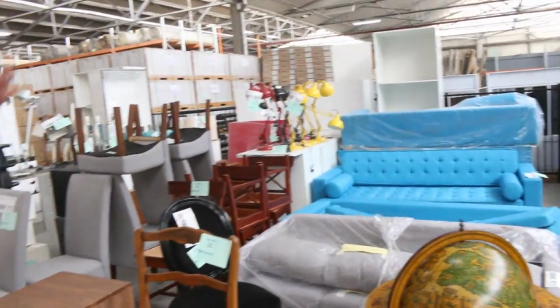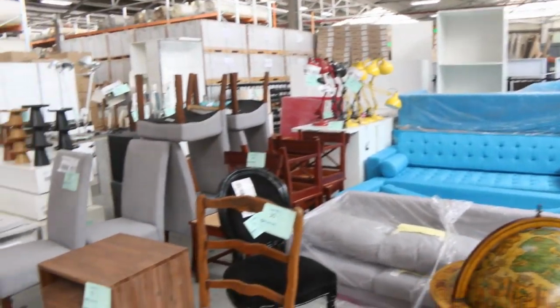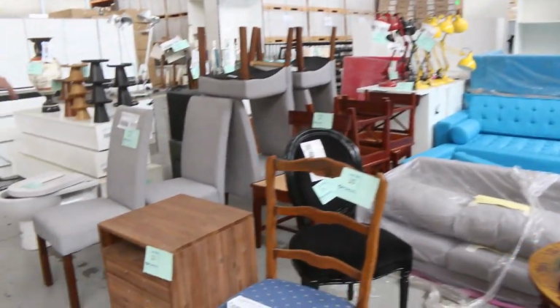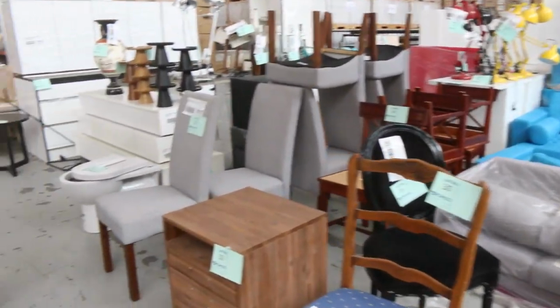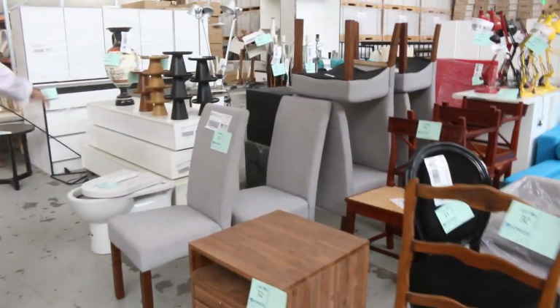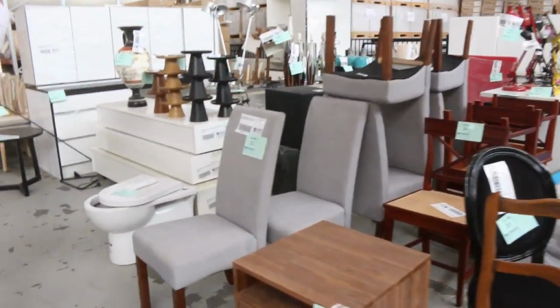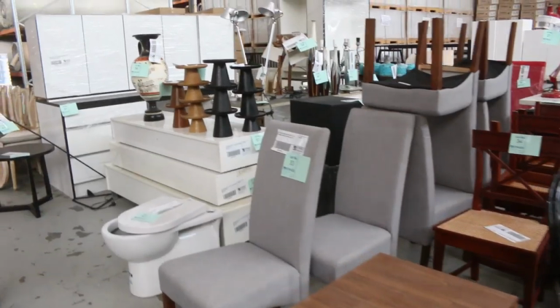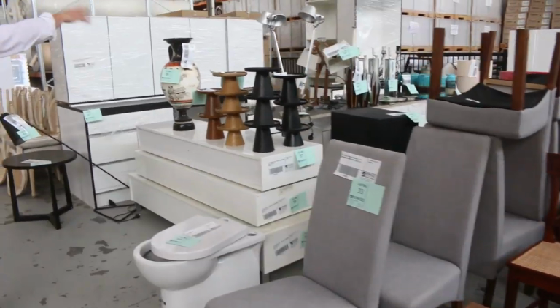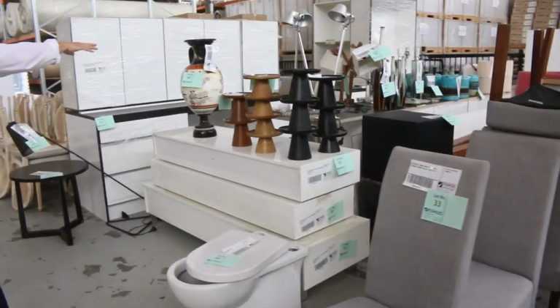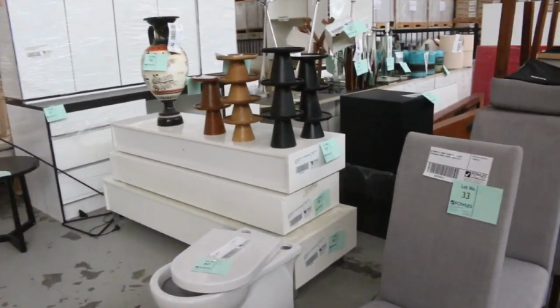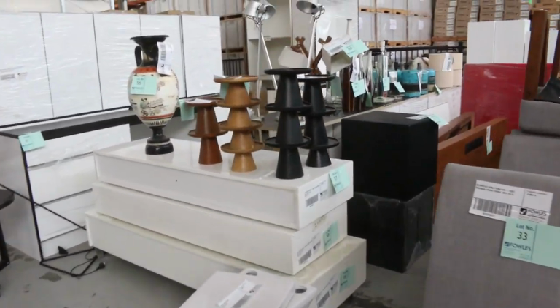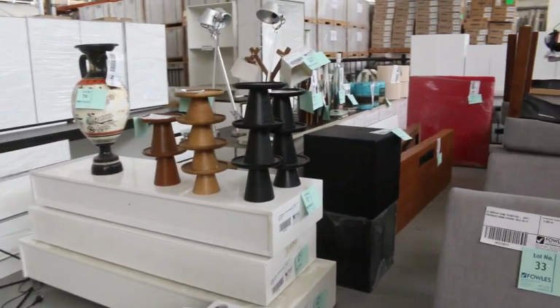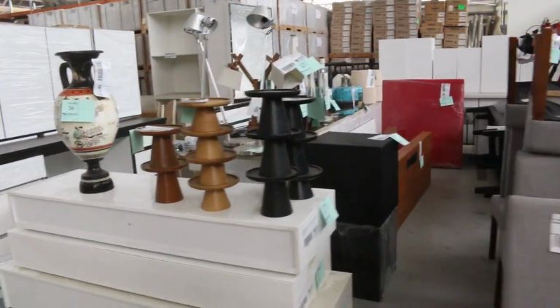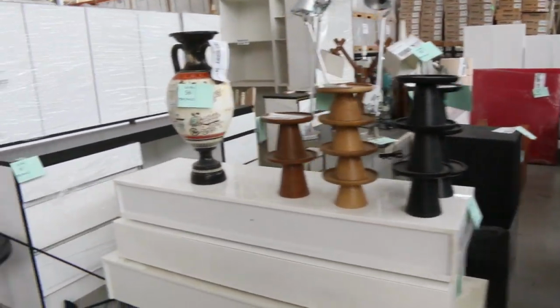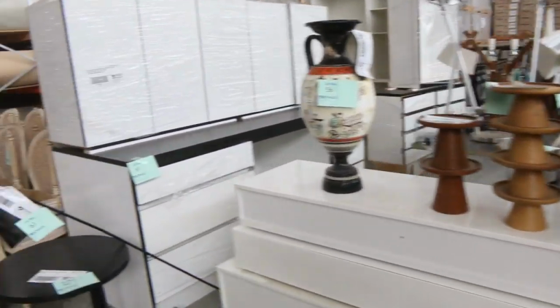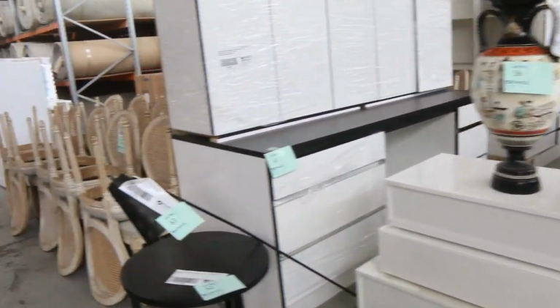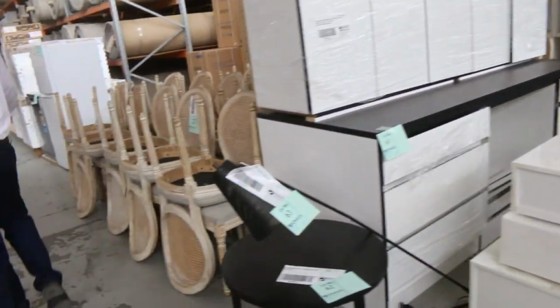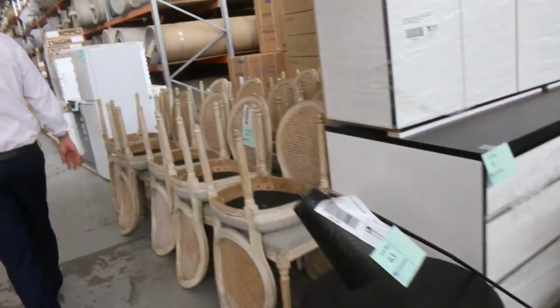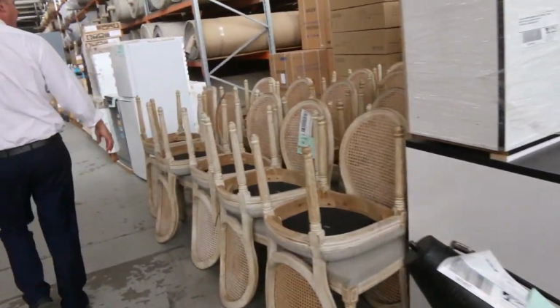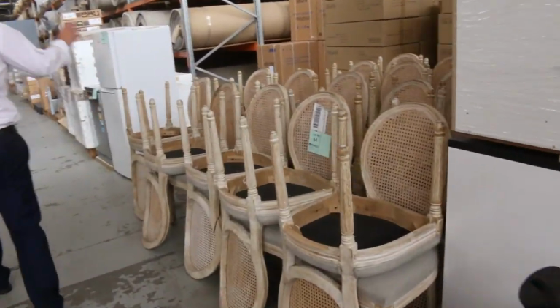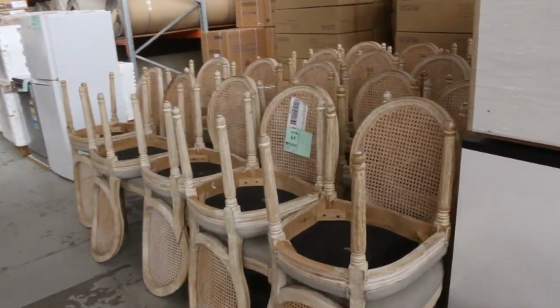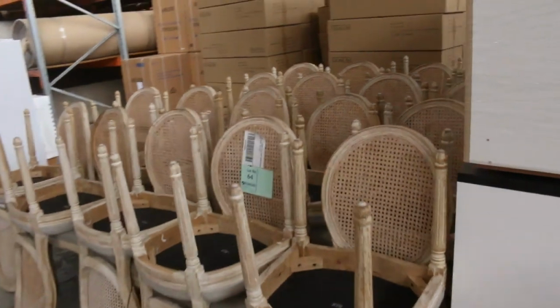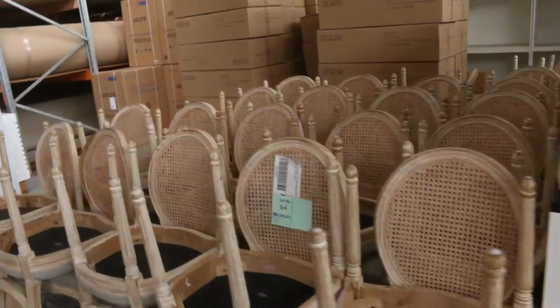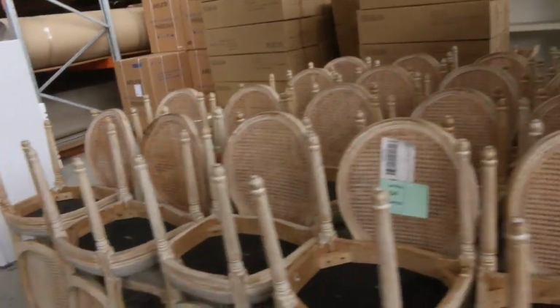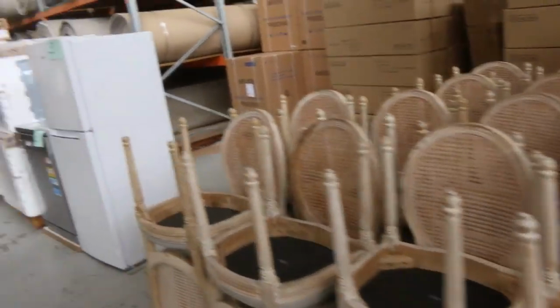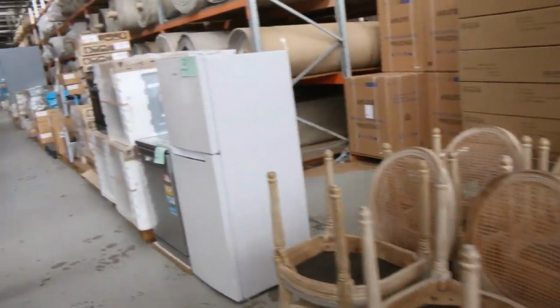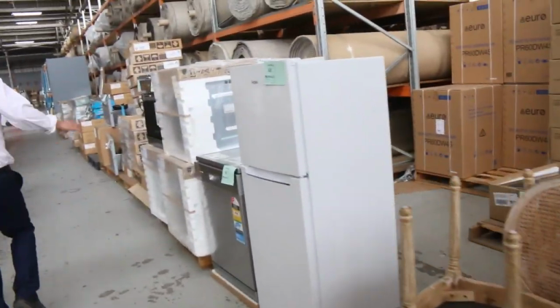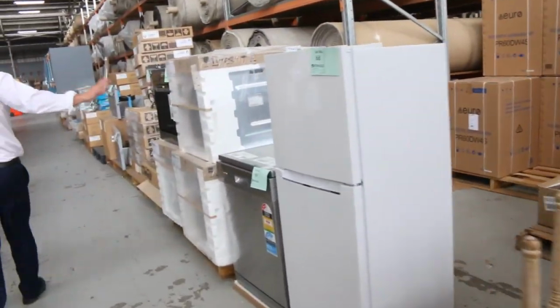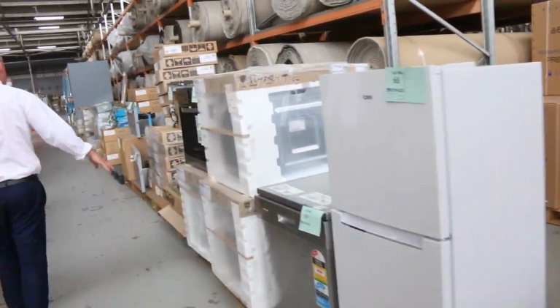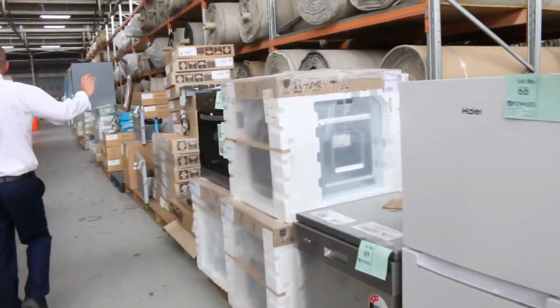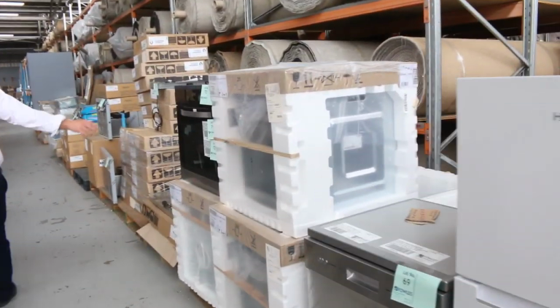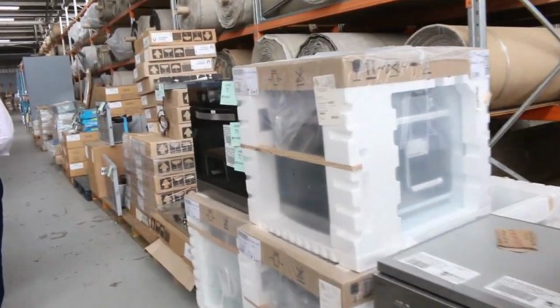All the way through there you can see a heap of ex-display, ex-hire furniture, all at one dollar starts. Heaps of gear to show you today. We've got lots of dishwashers, ovens.